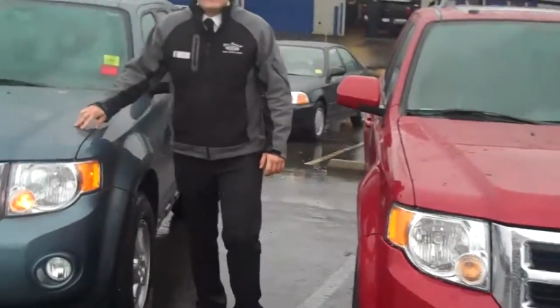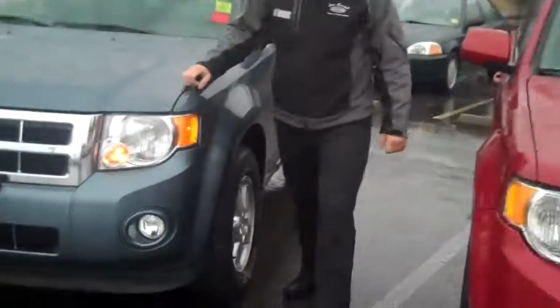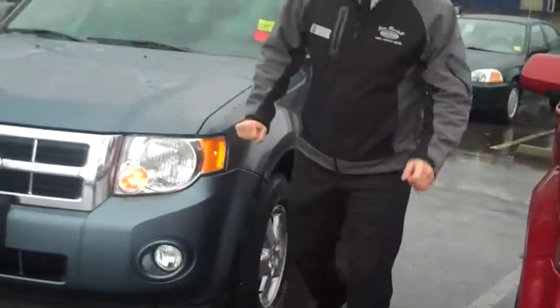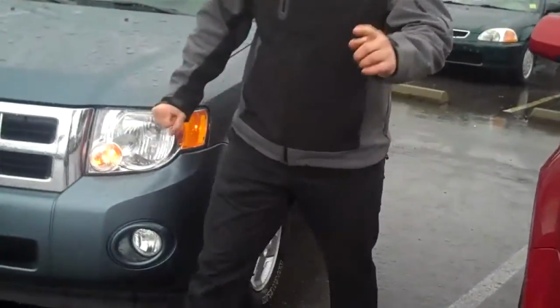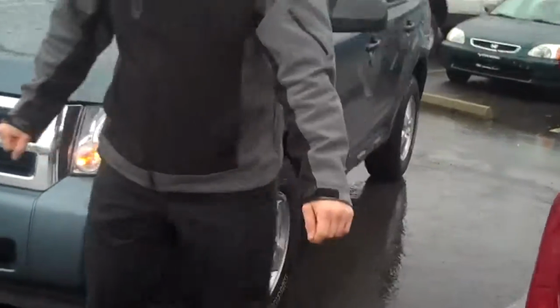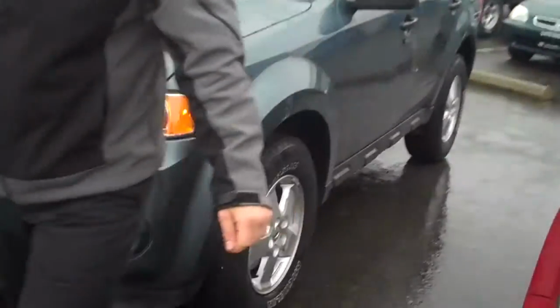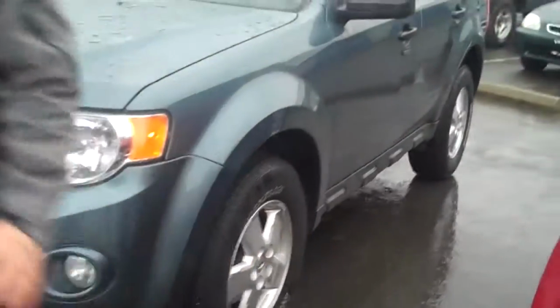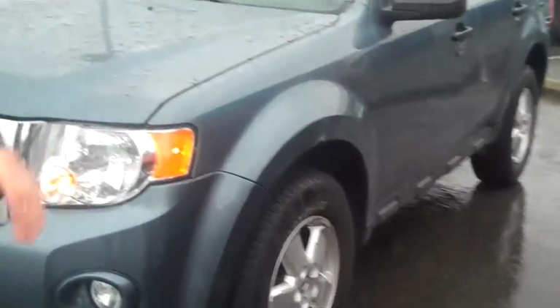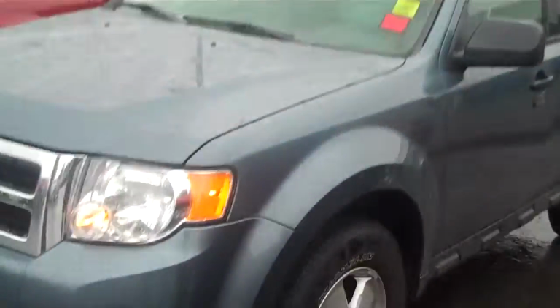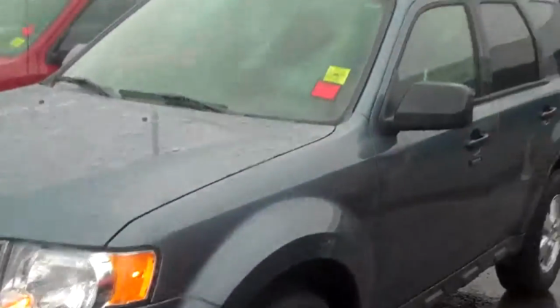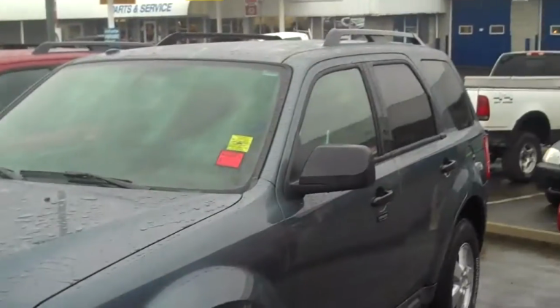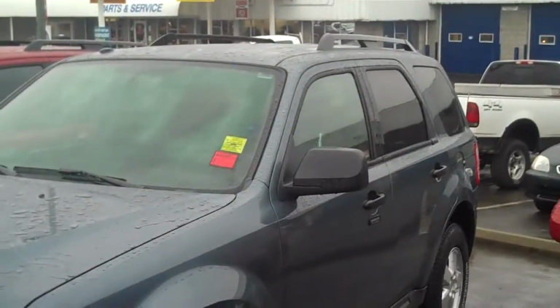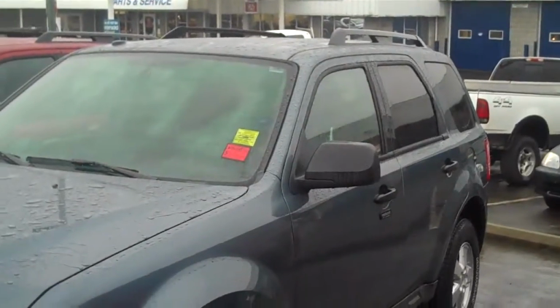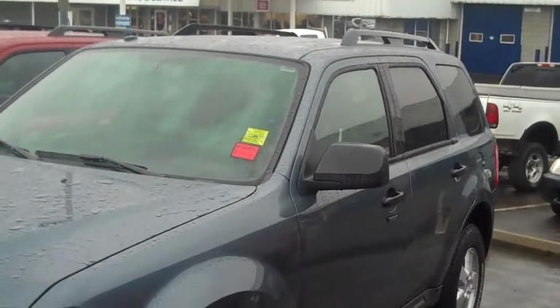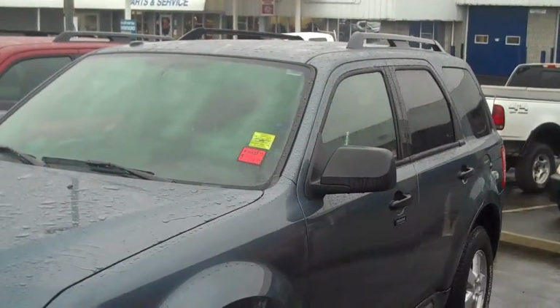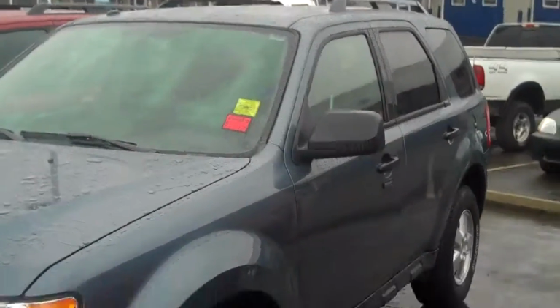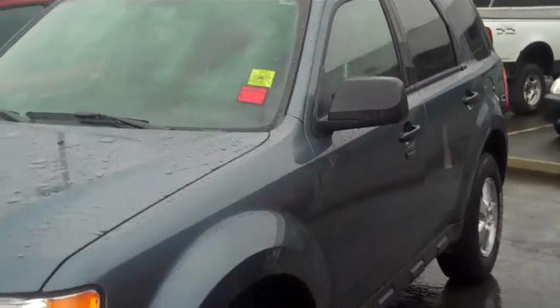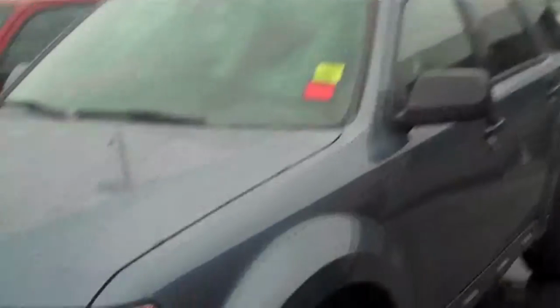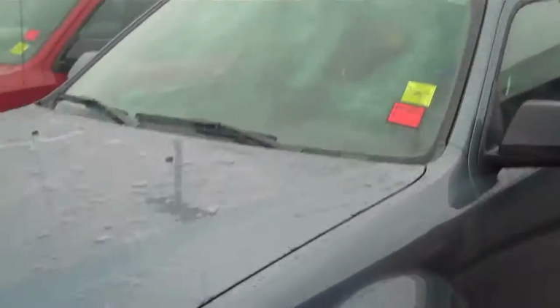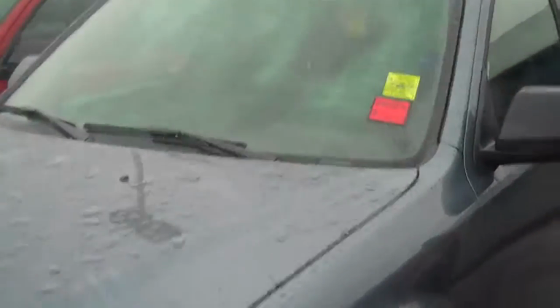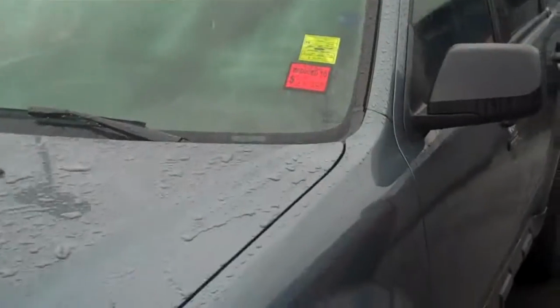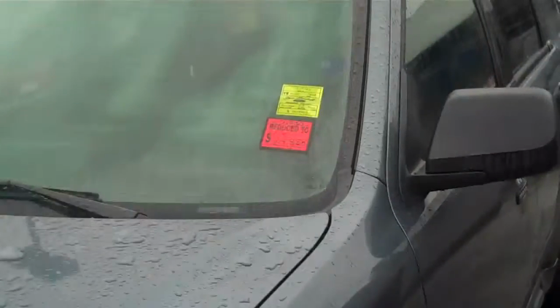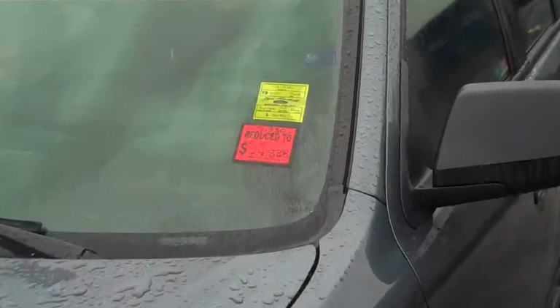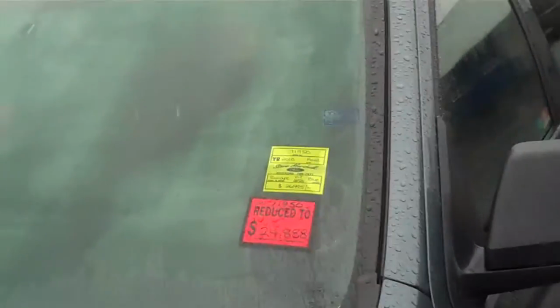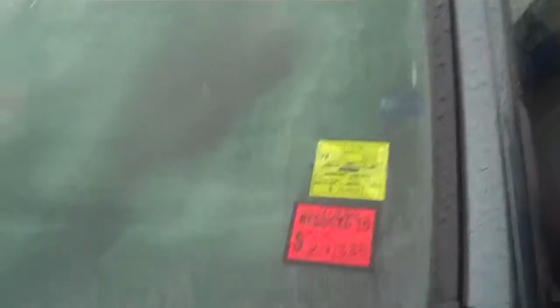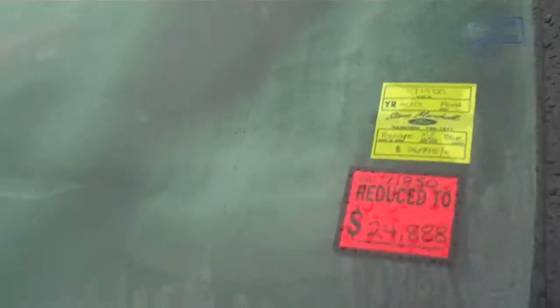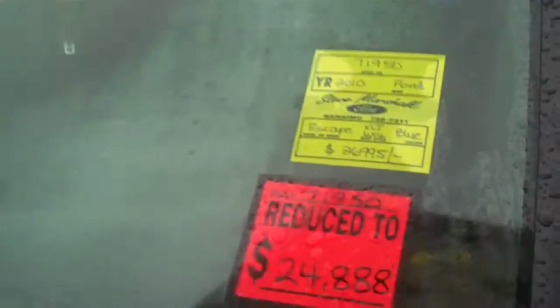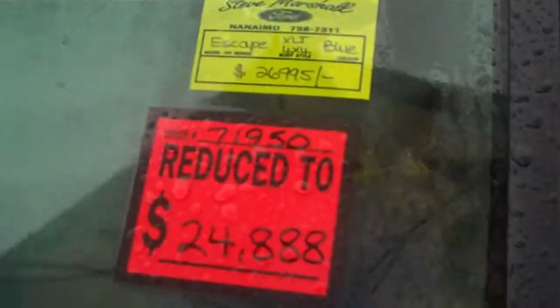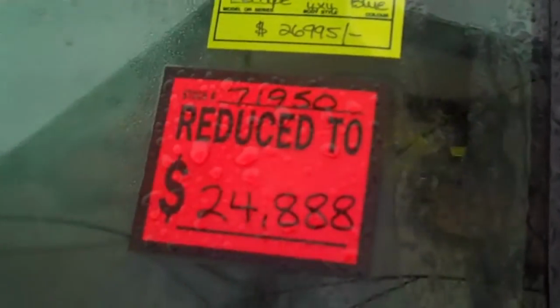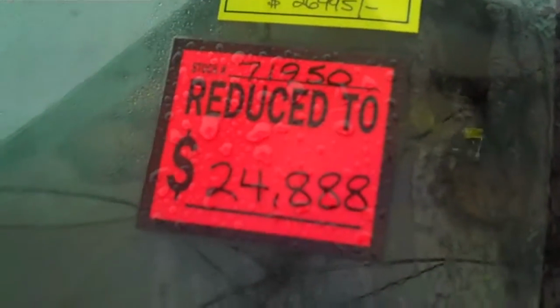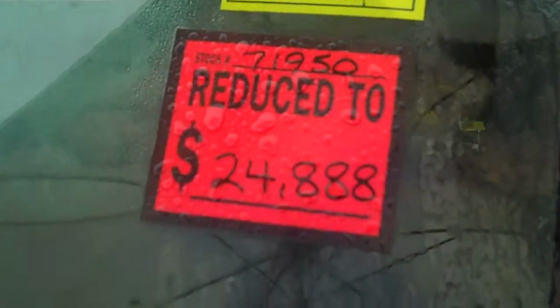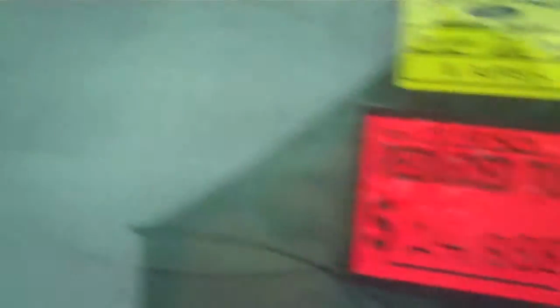This vehicle has the tightest turning radius by over a meter than any other SUV on the market, the most ground clearance, great fuel economy, and classy luxury. You can check out any of our vehicles at stevemarshallfordautogroup.com,